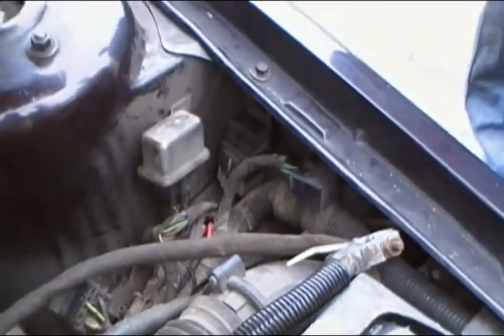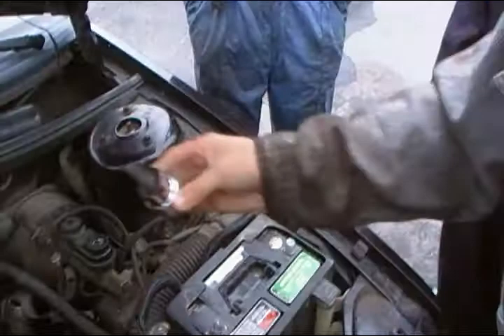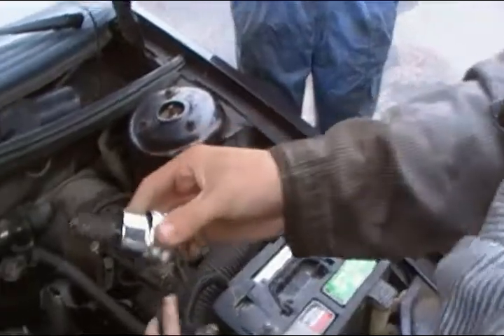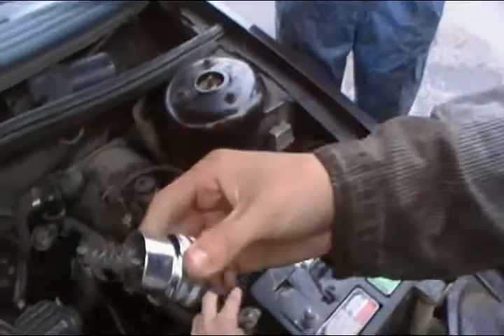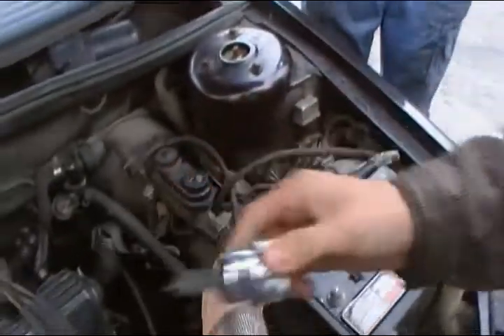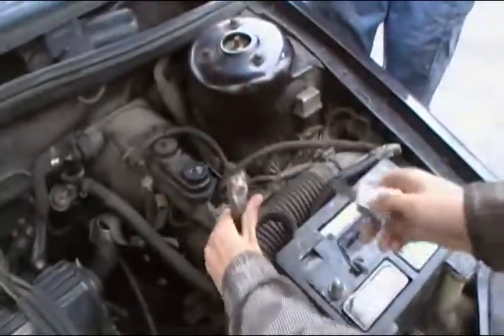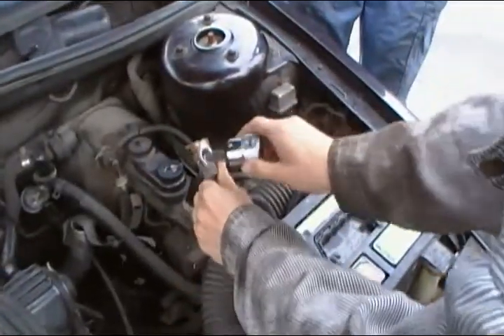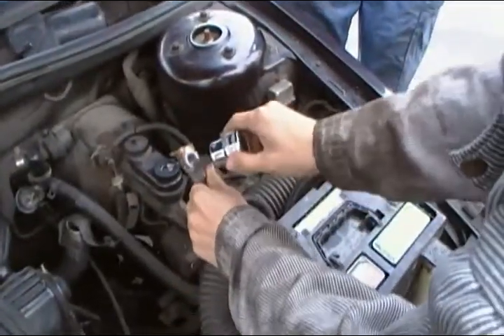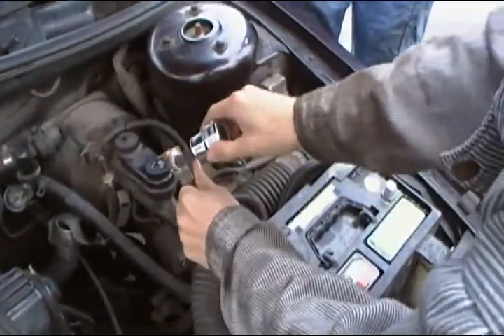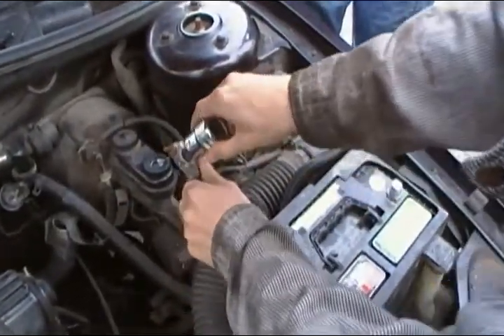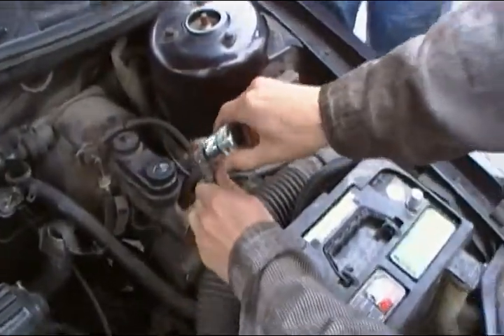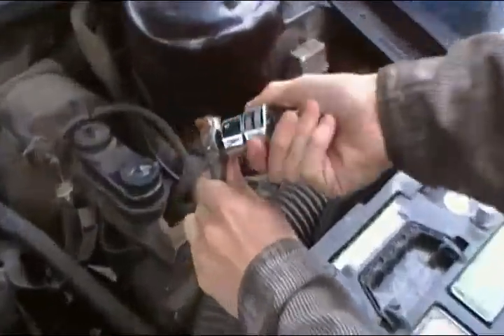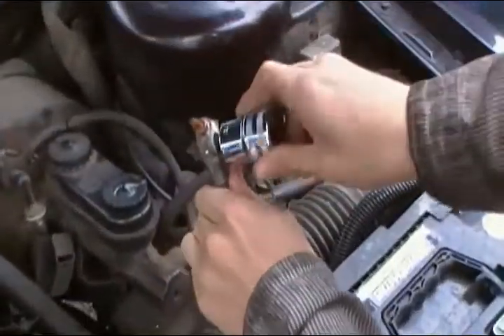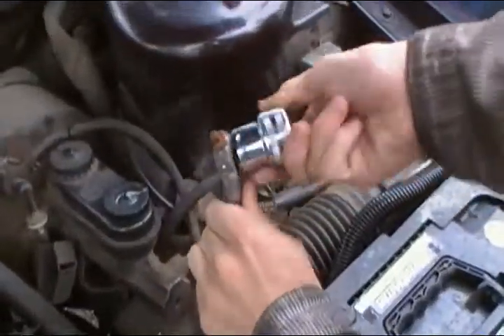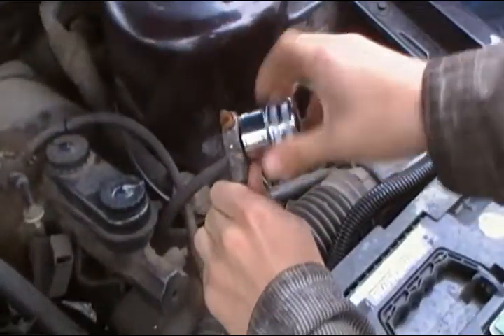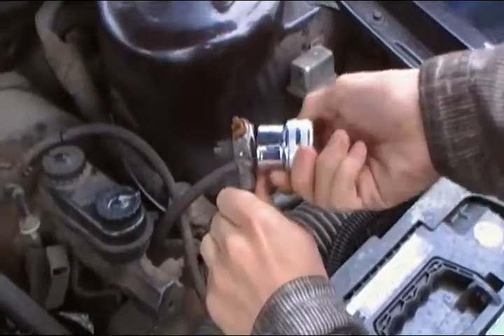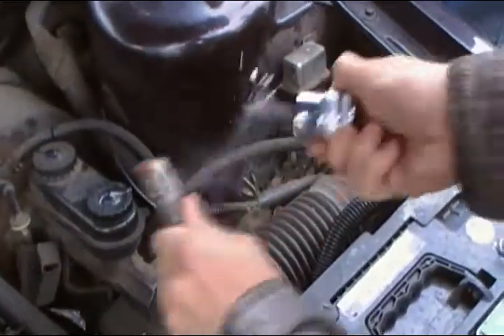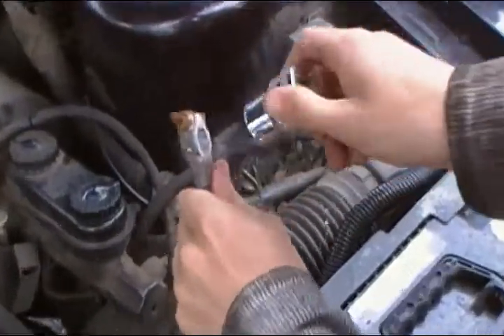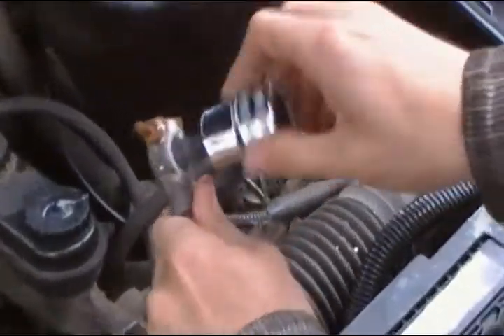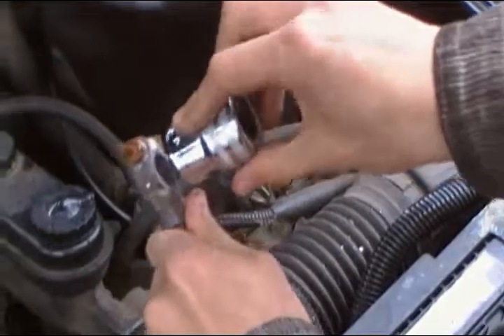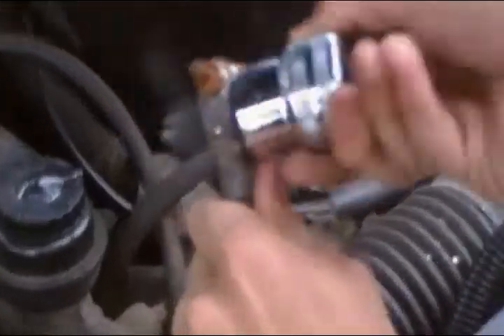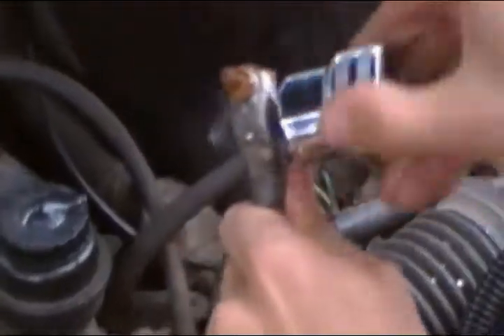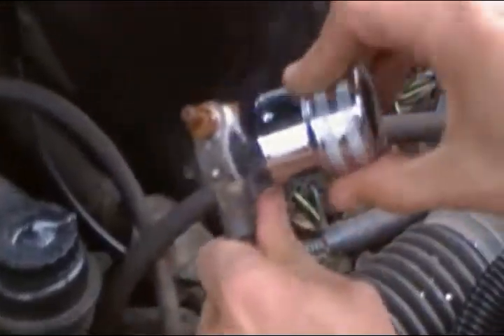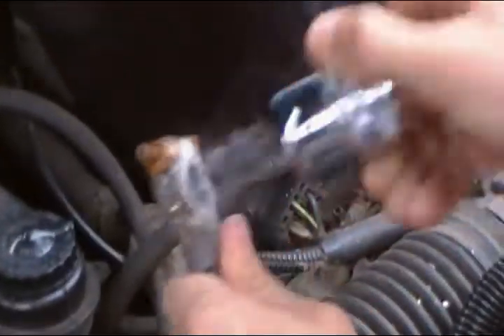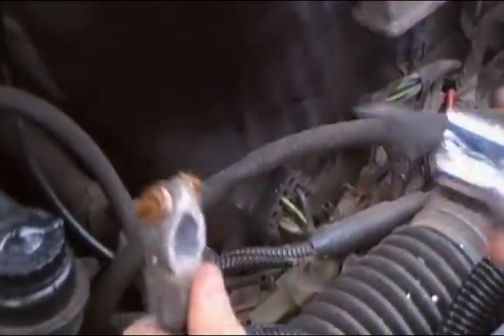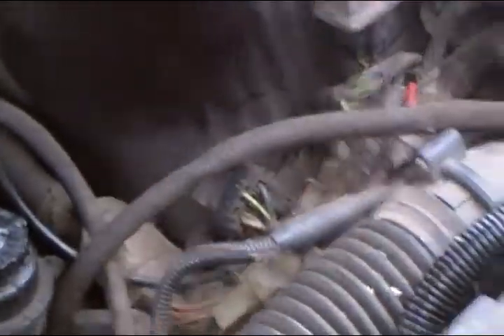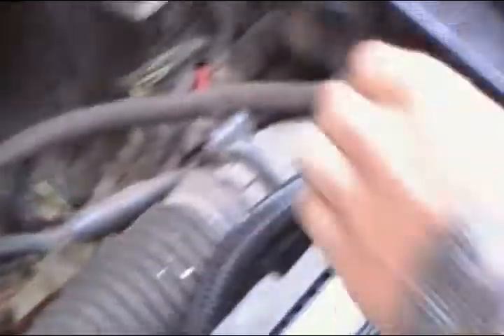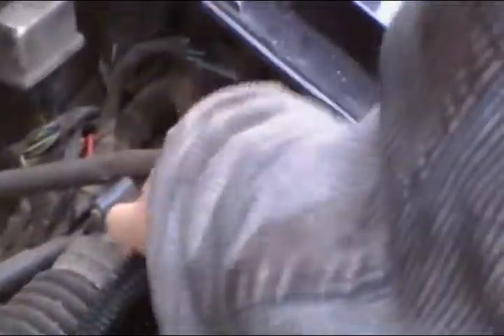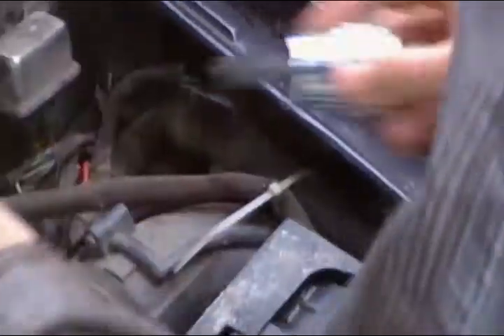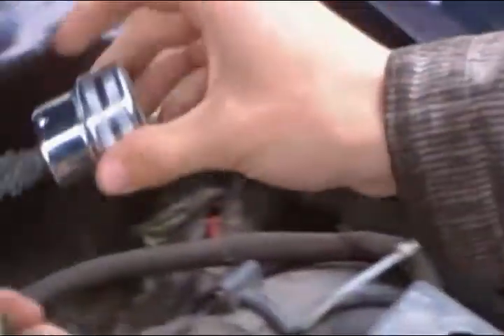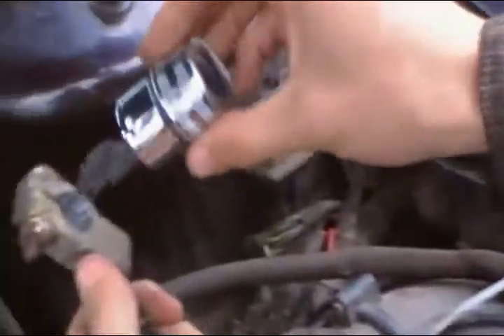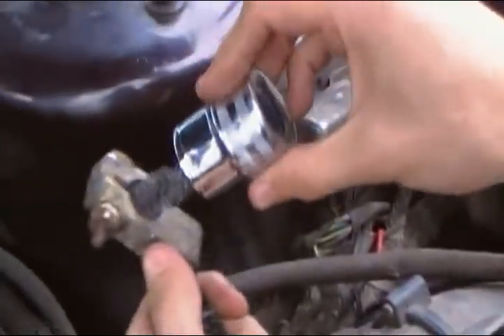You now take the brush and go into the terminal. And you do it to the other one as well.